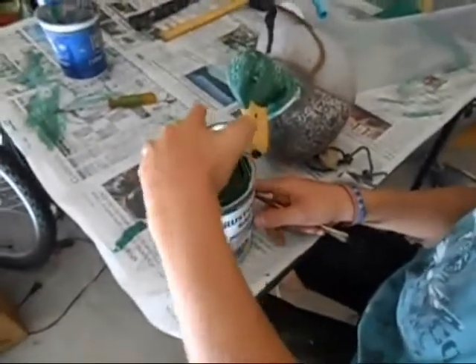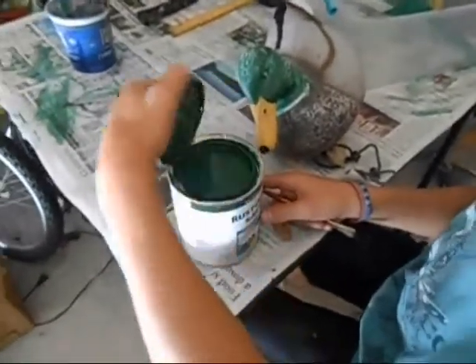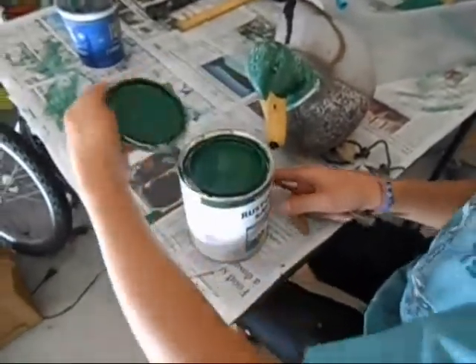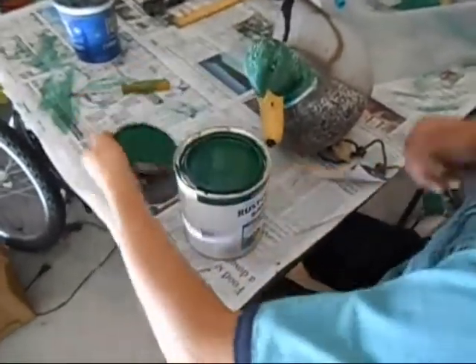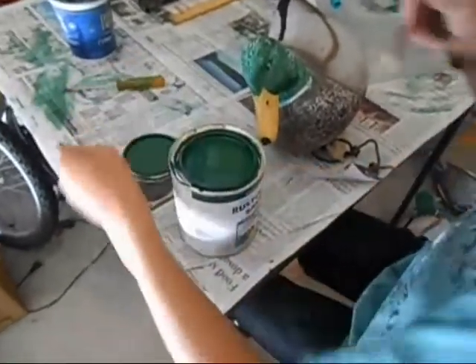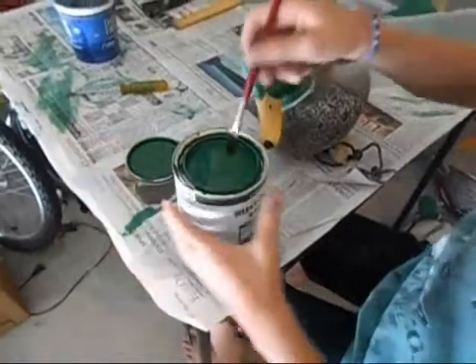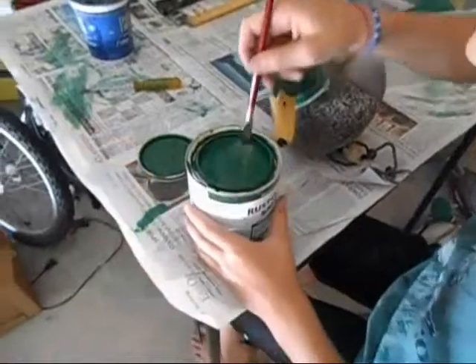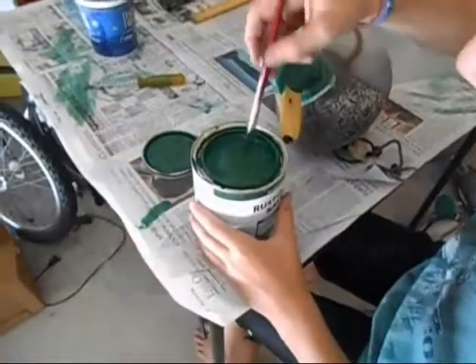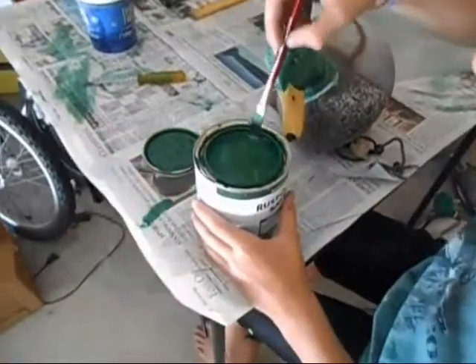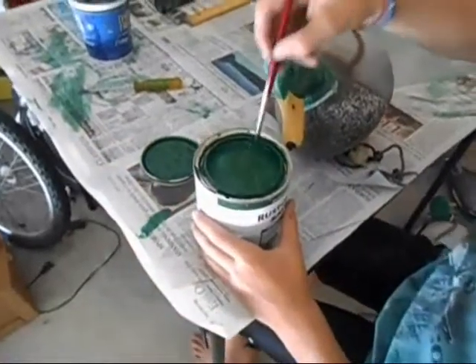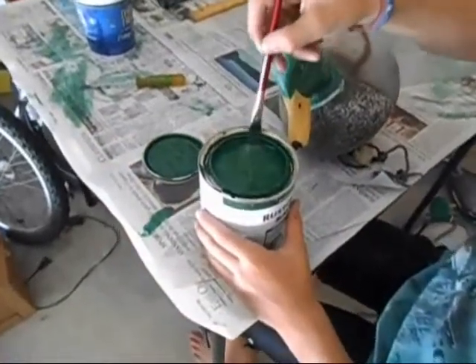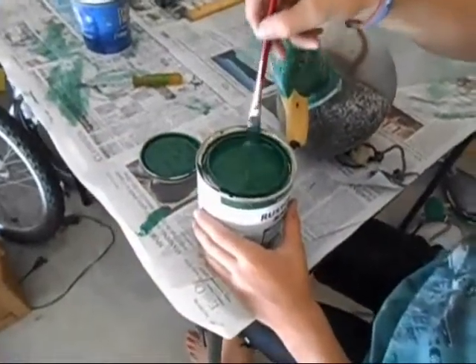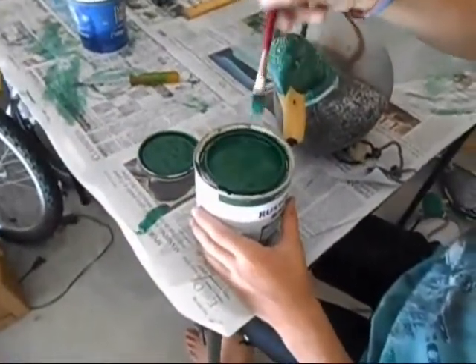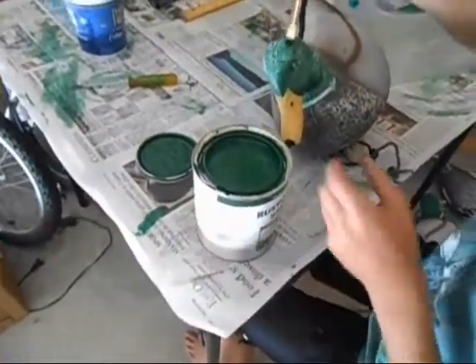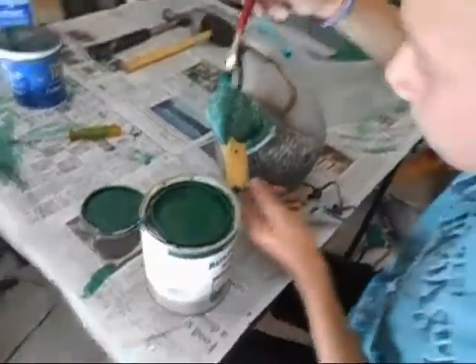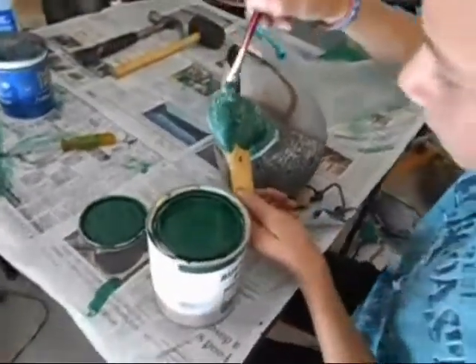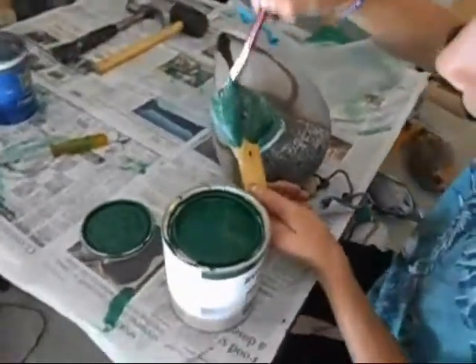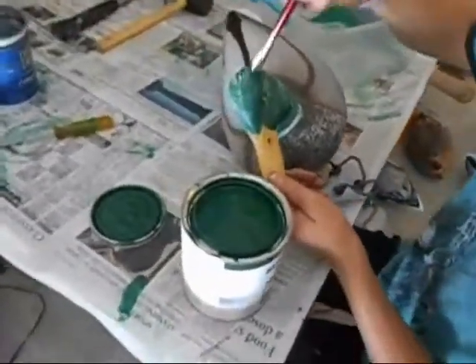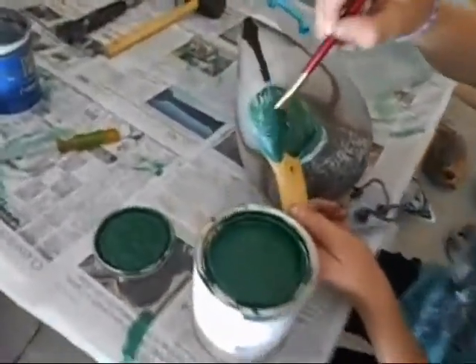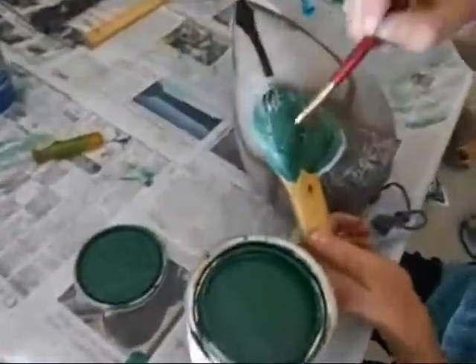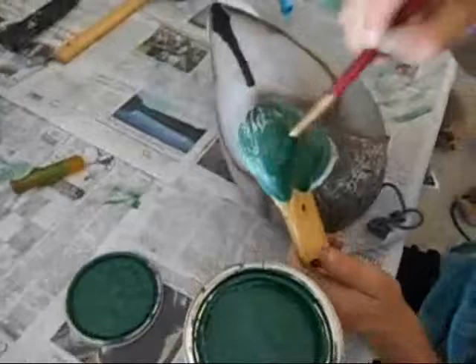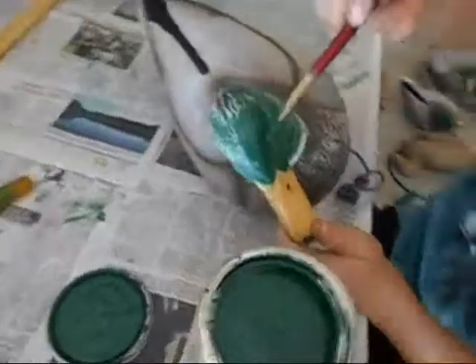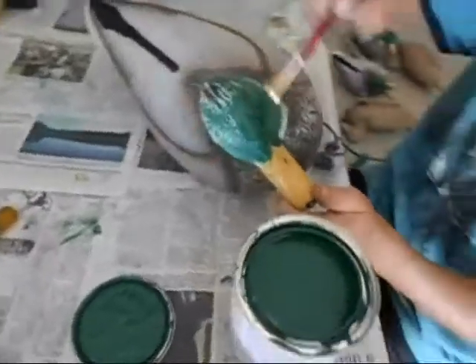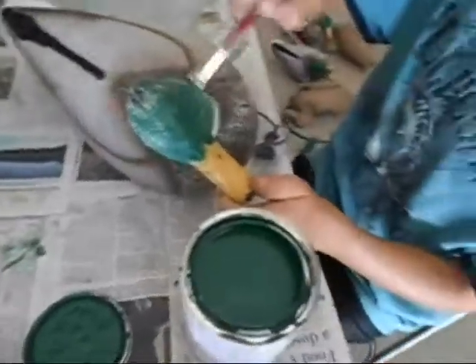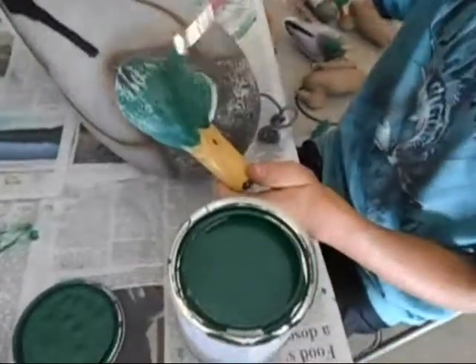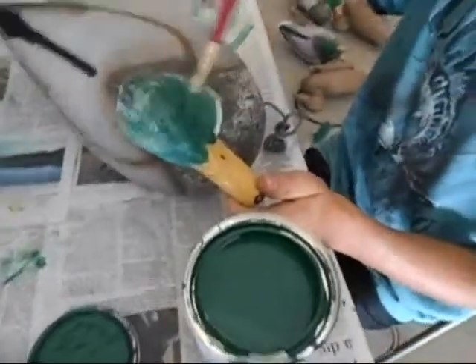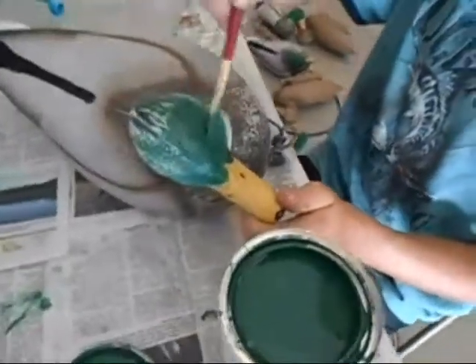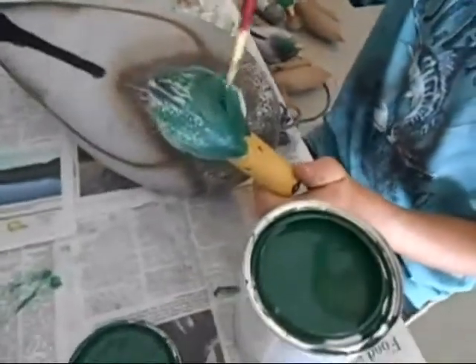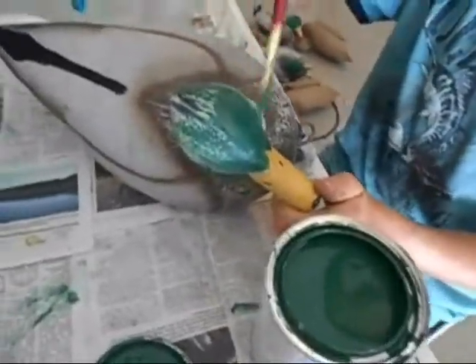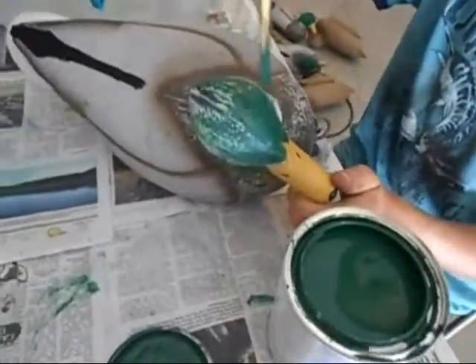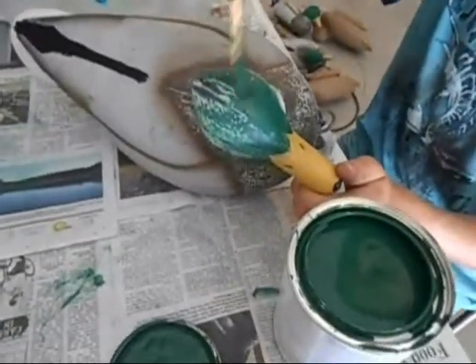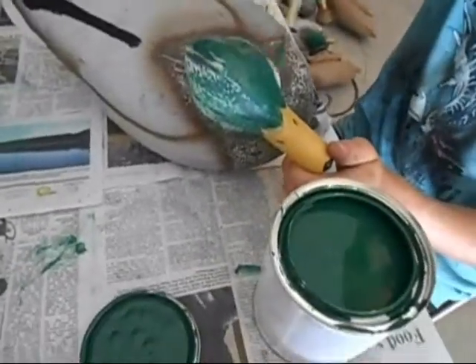Now we're going to paint the head. It doesn't matter if you get paint on the eyes because you can always scrape it off later.